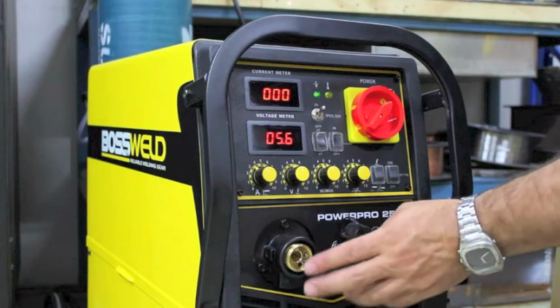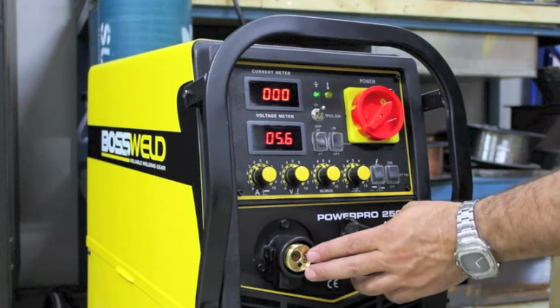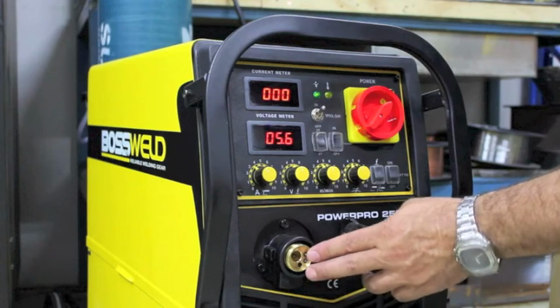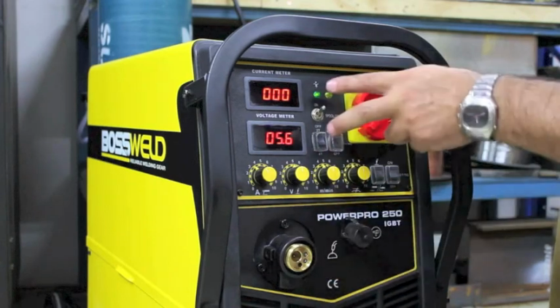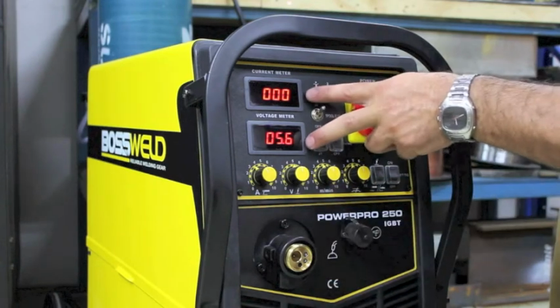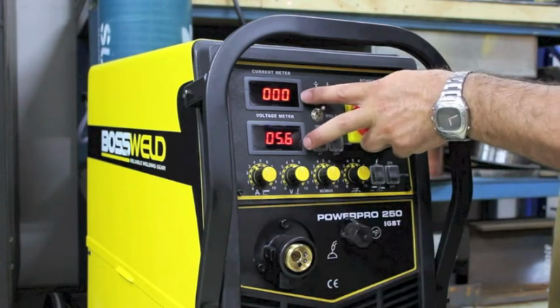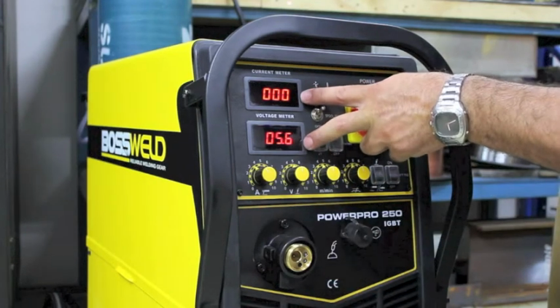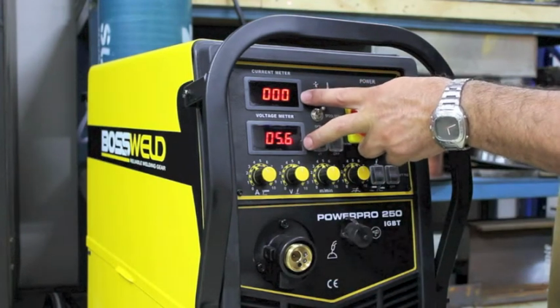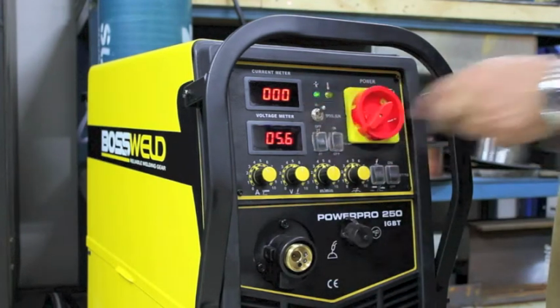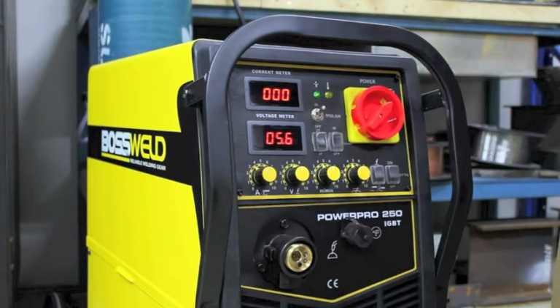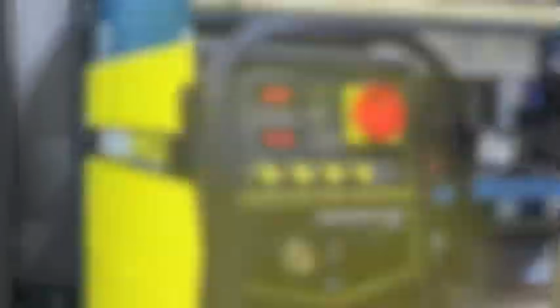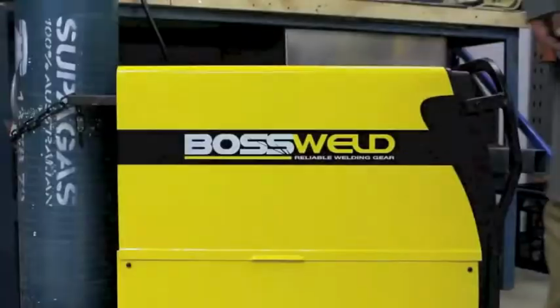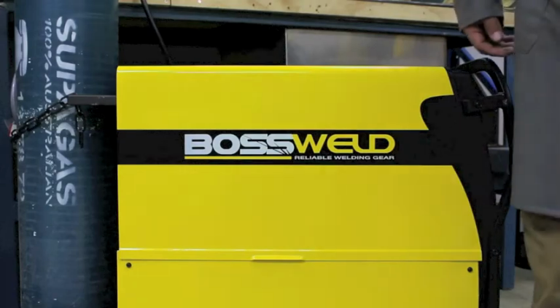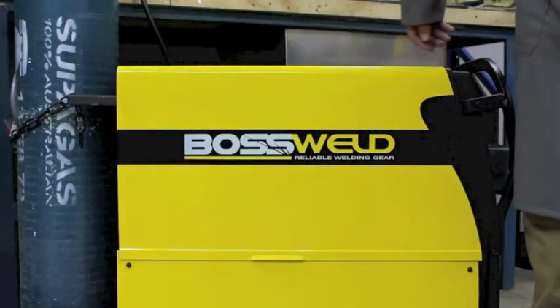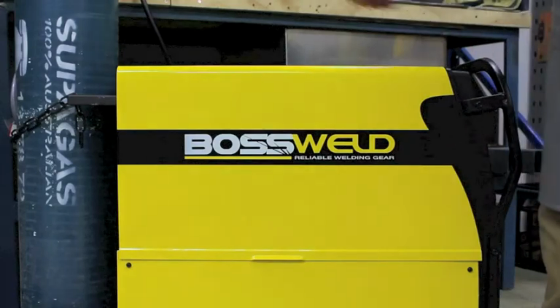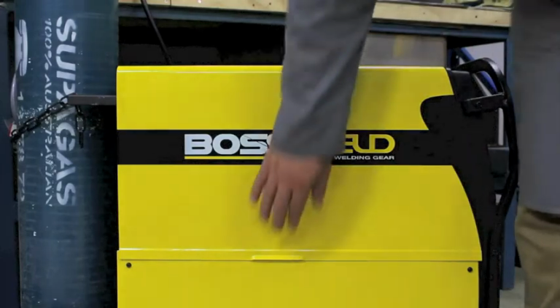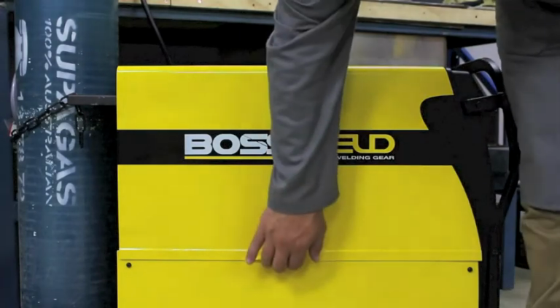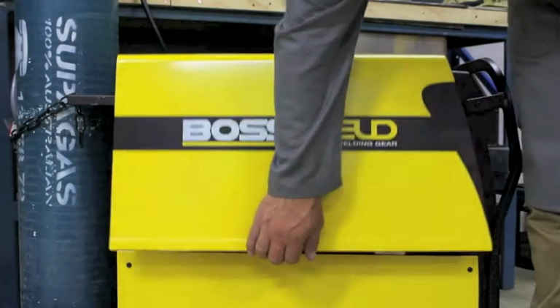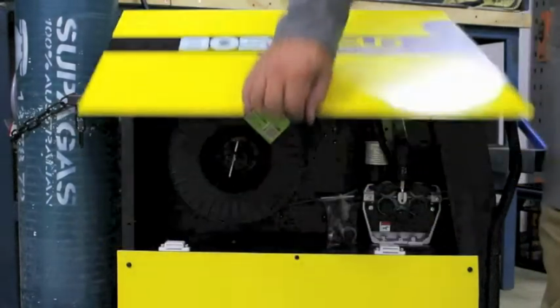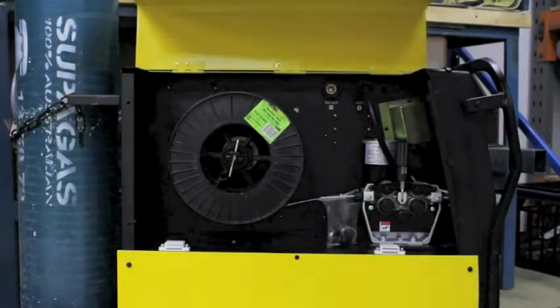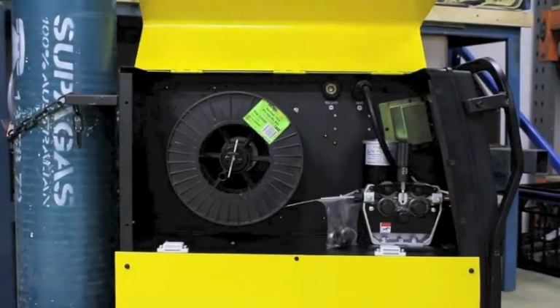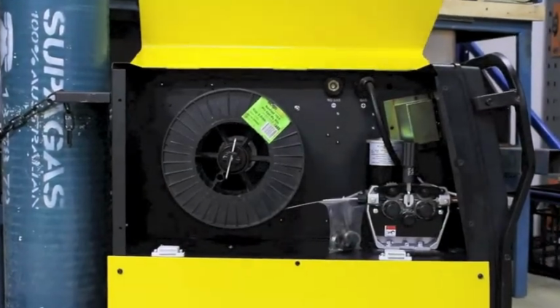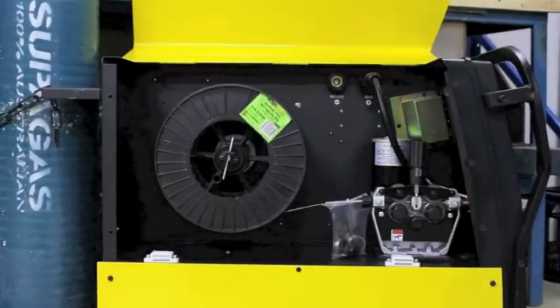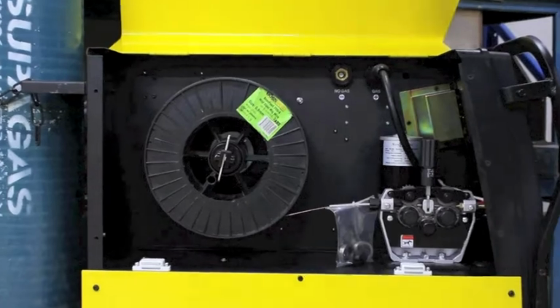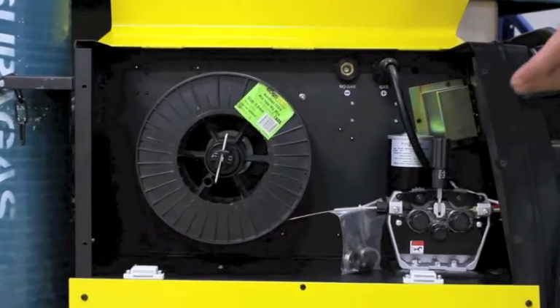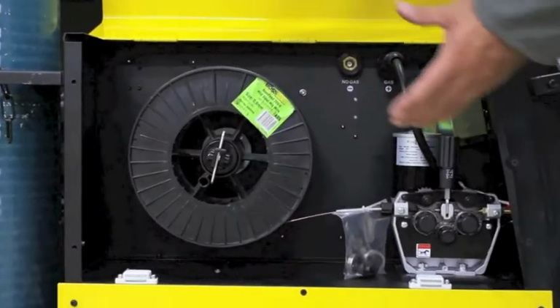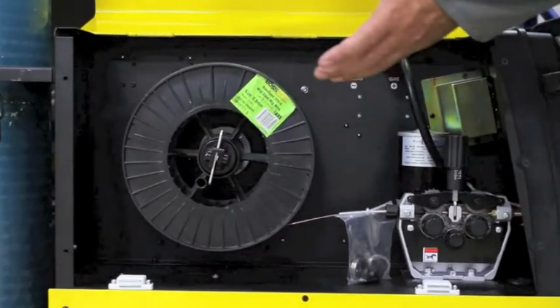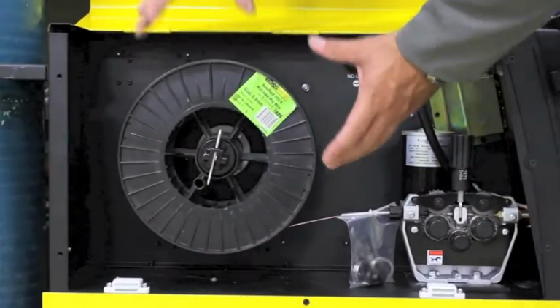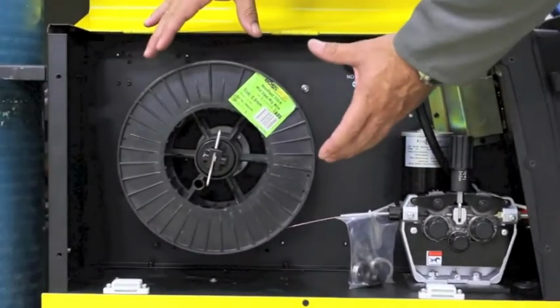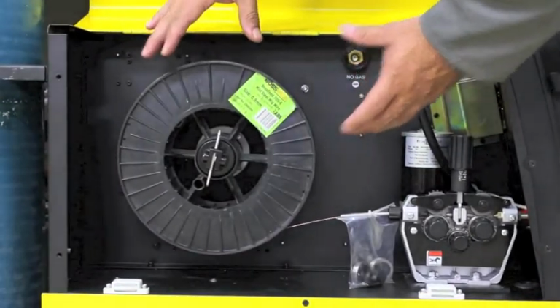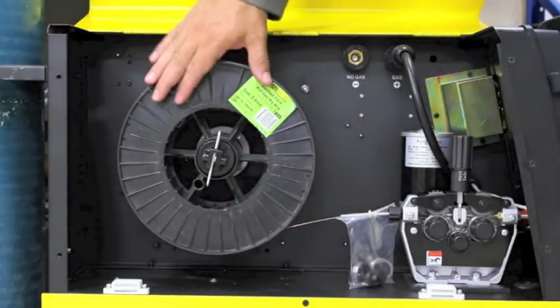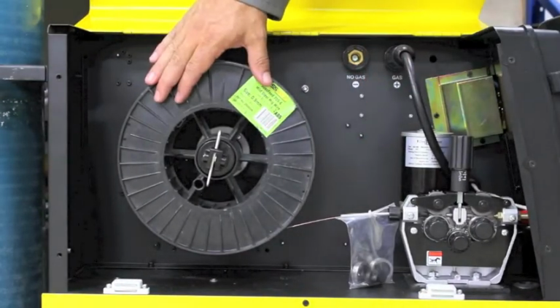Here's the Euro block, and once we've done some welding we can actually see our amps and our volts. To show you the wire feed system, we open up the door which hinges up in the middle, which gives us great access to put in the new spool.